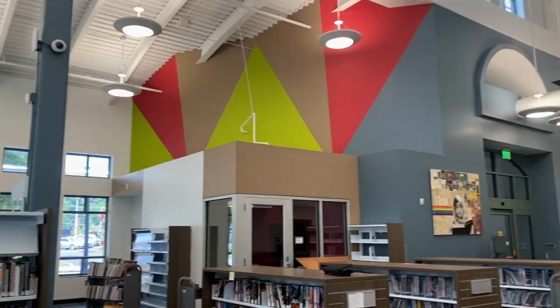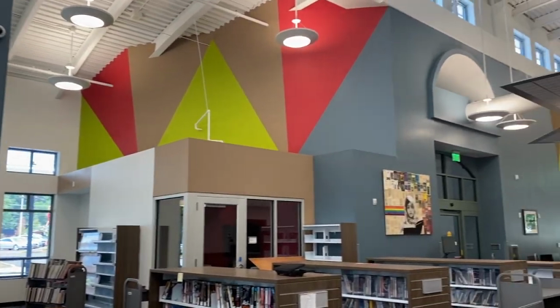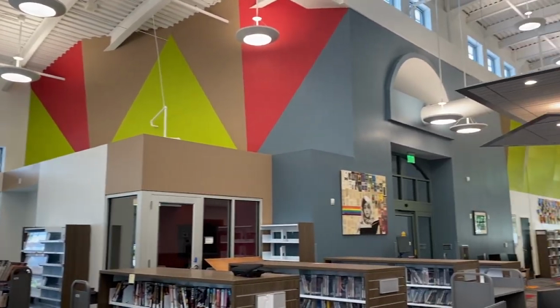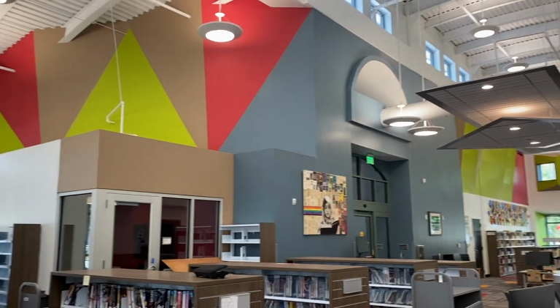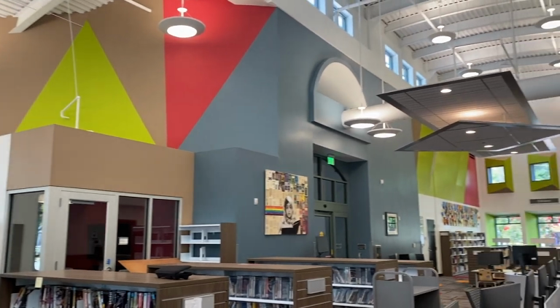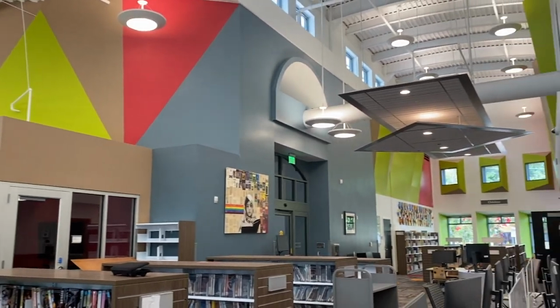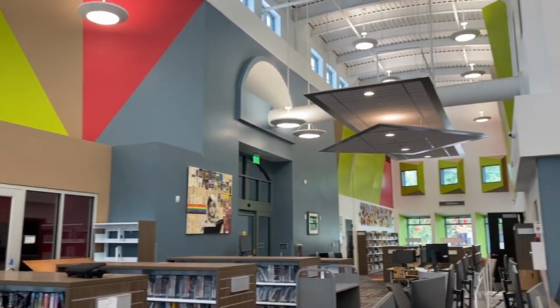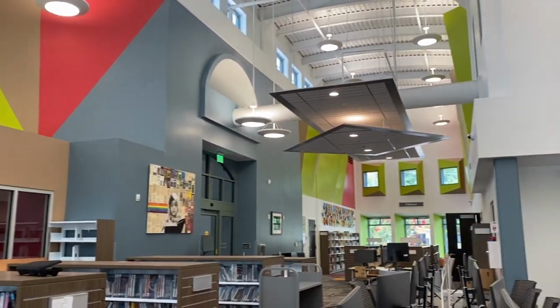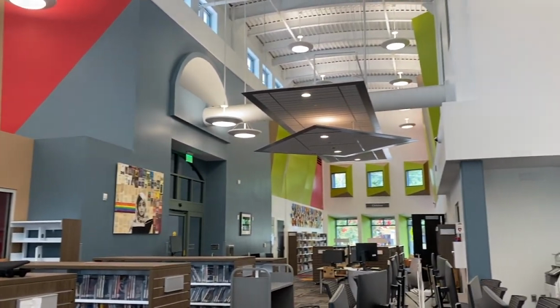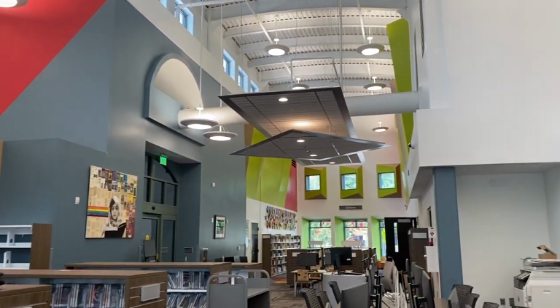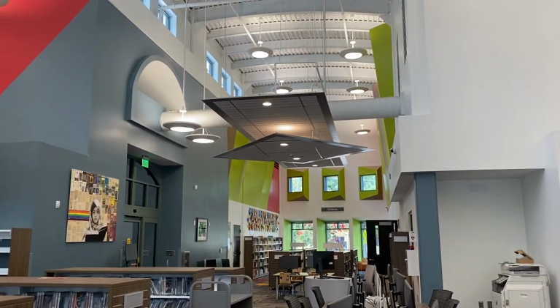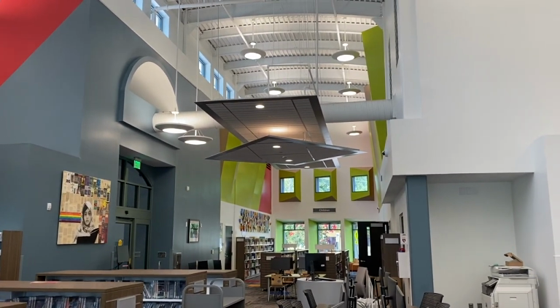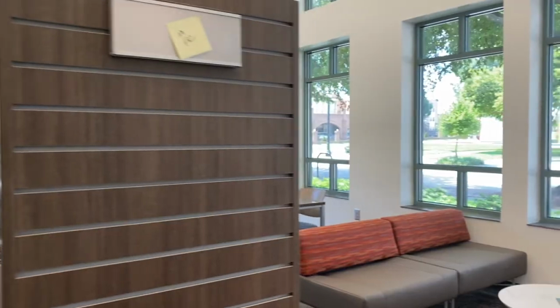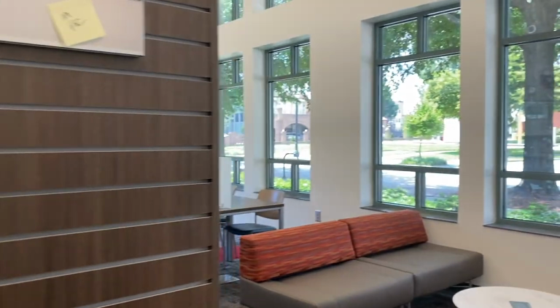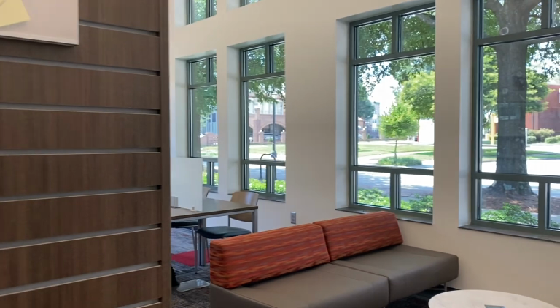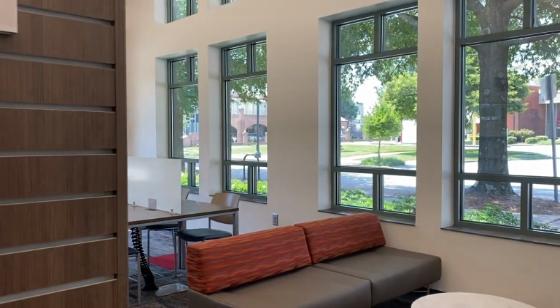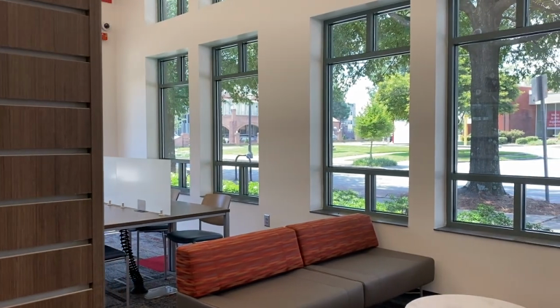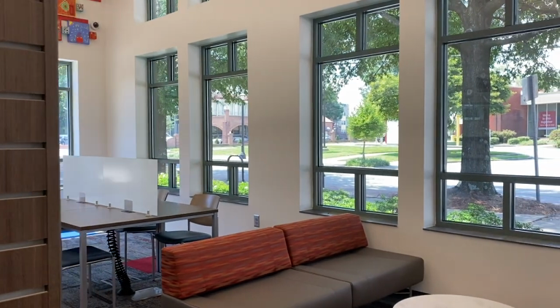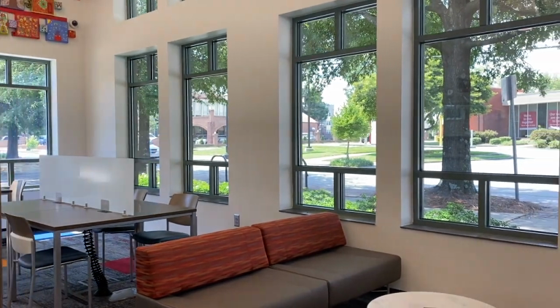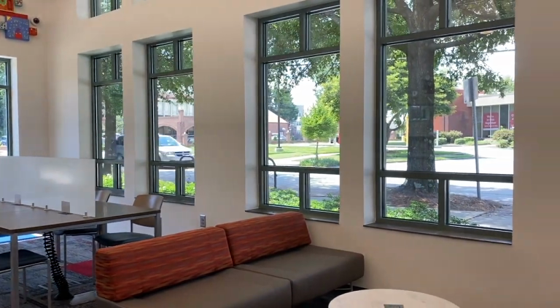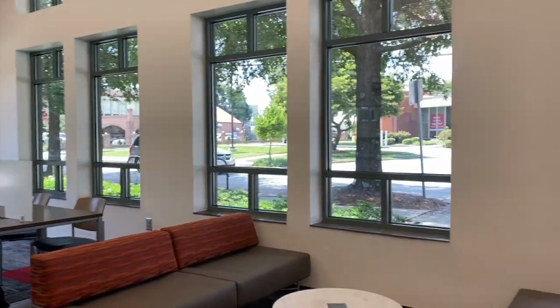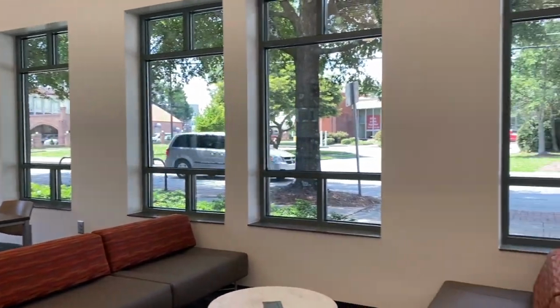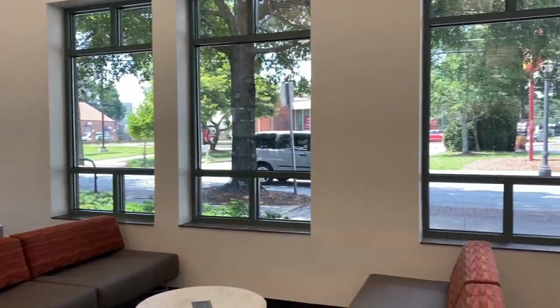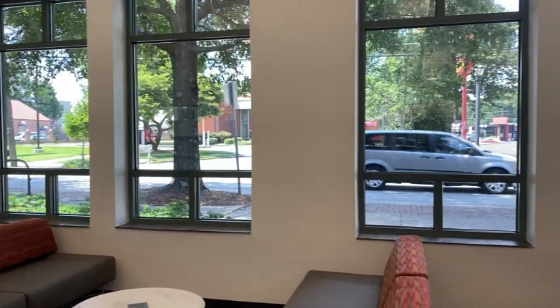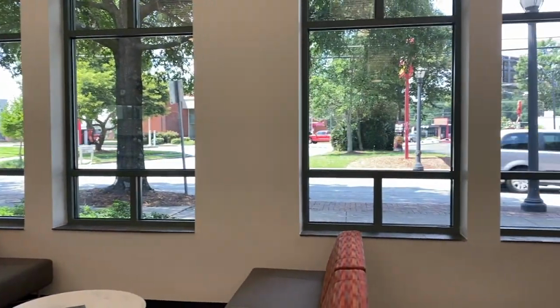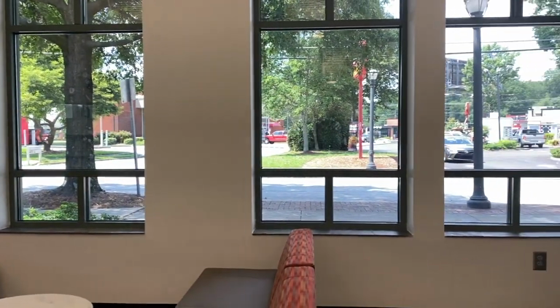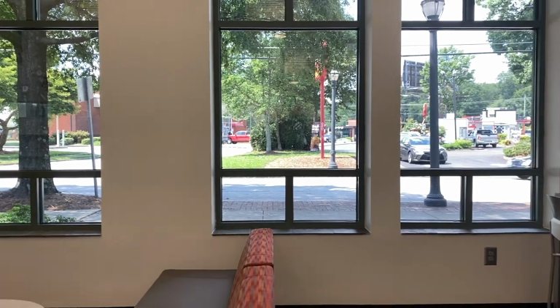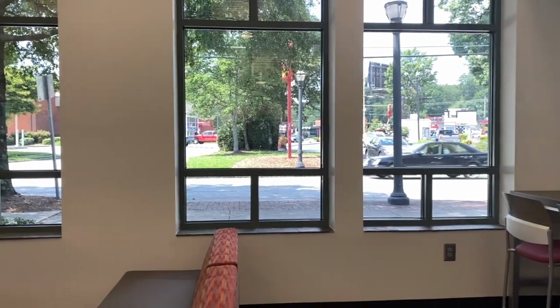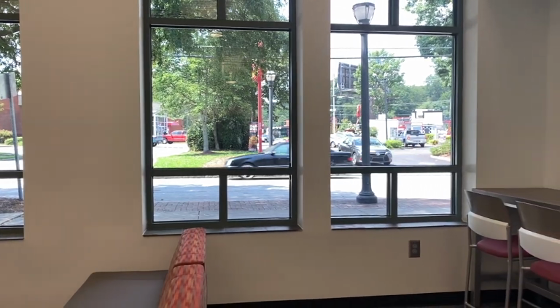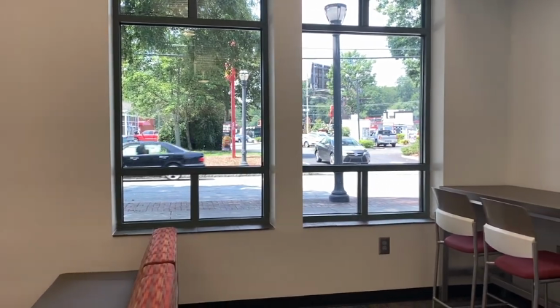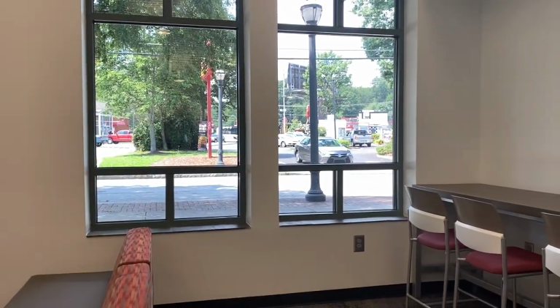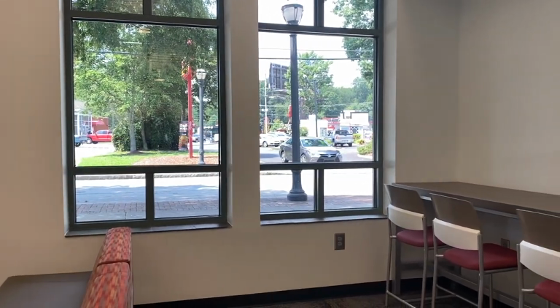High ceilings full of colorful artwork, and tucked away, a beautiful reading nook with a nice view of the city neighborhood of East Atlanta.